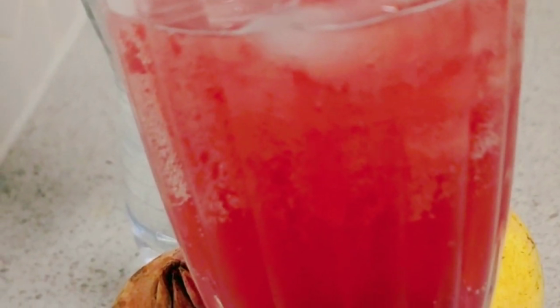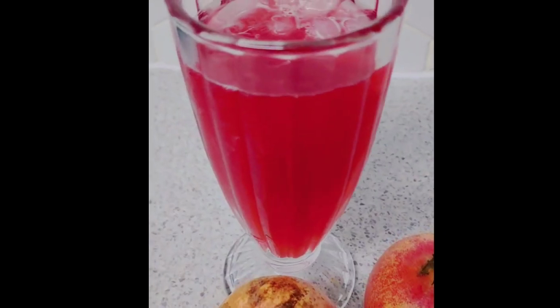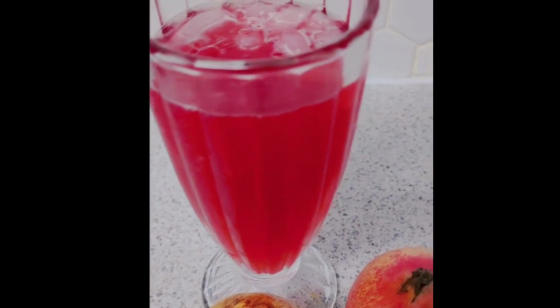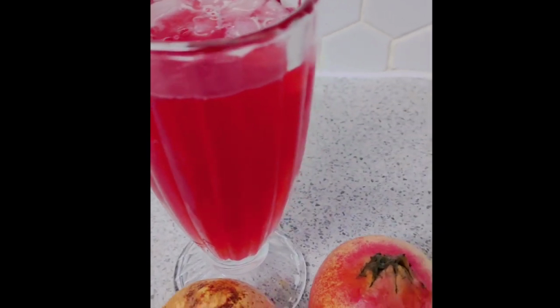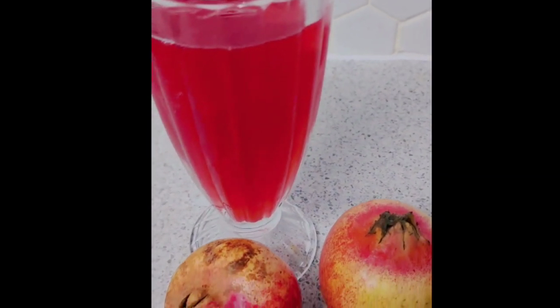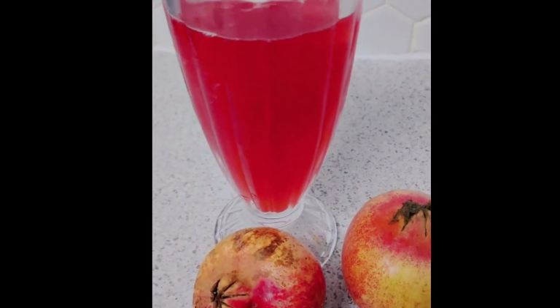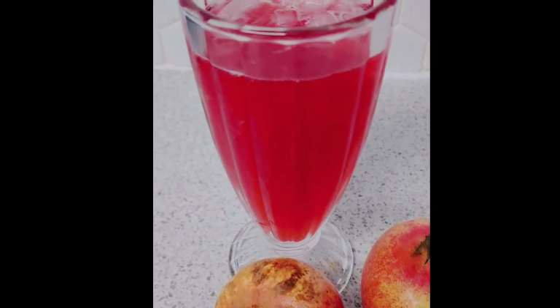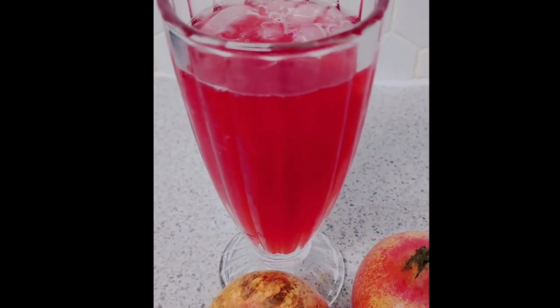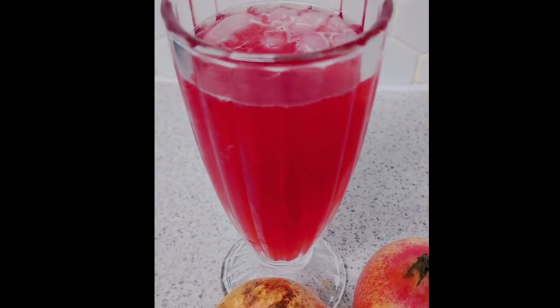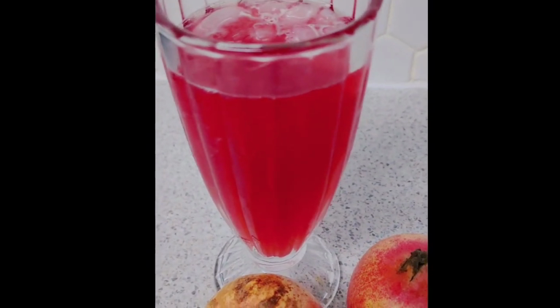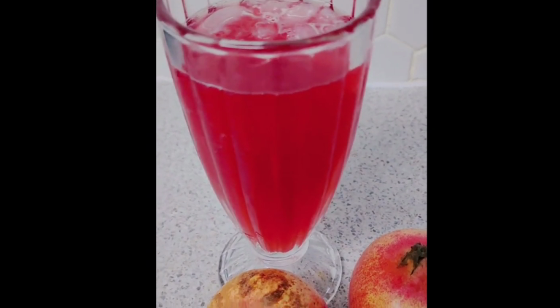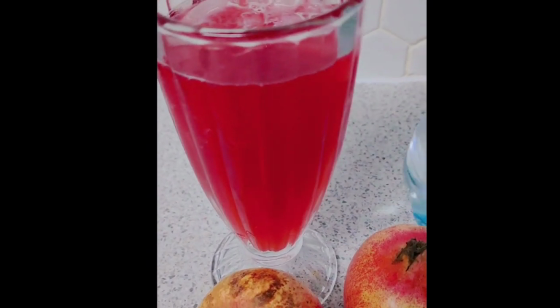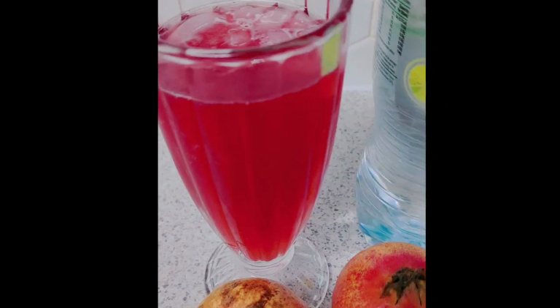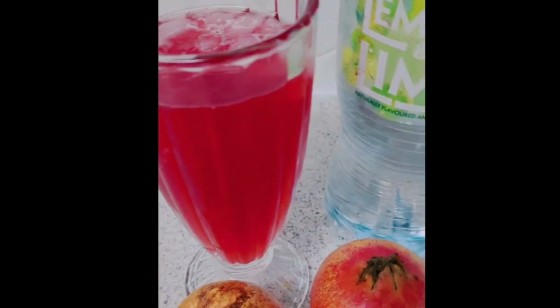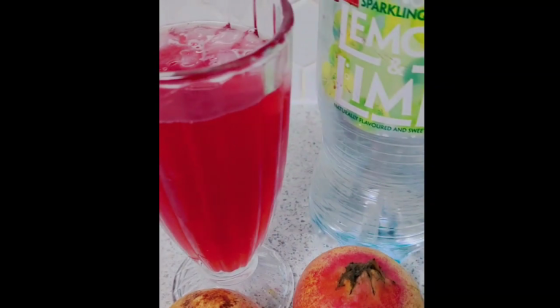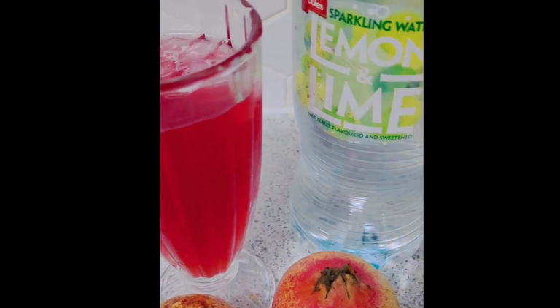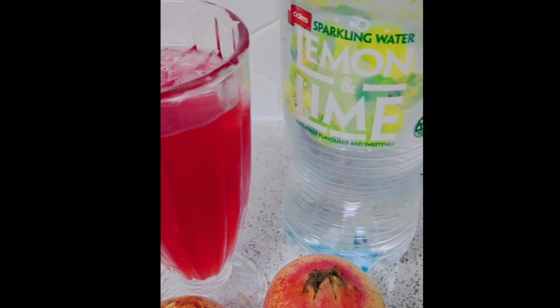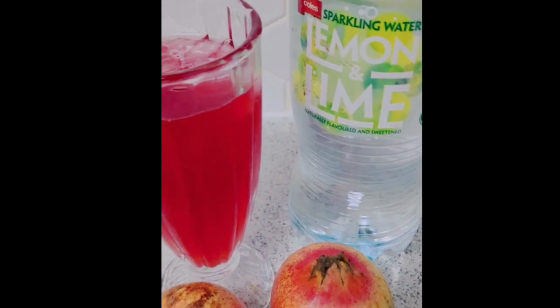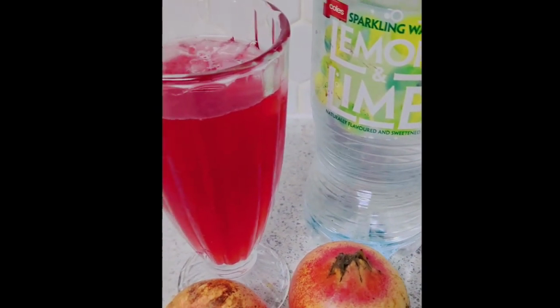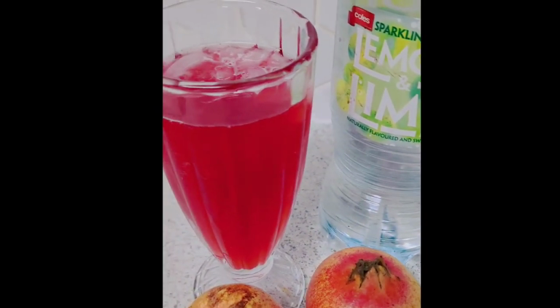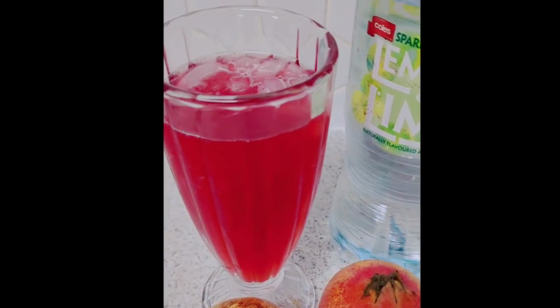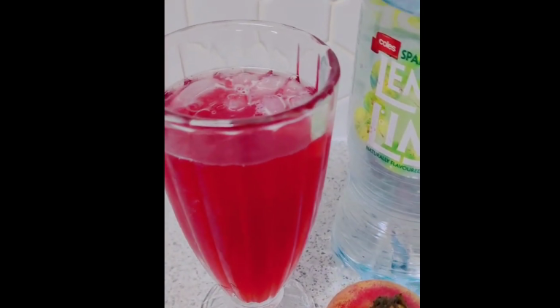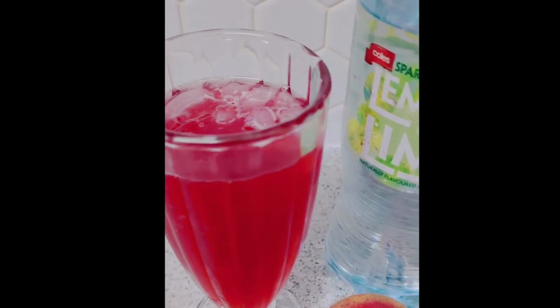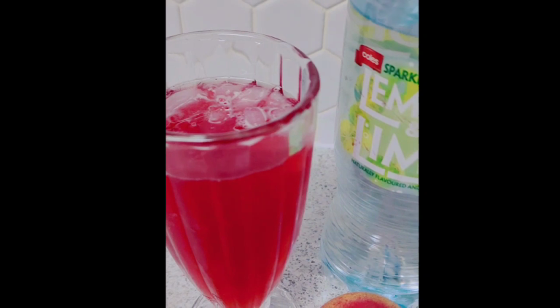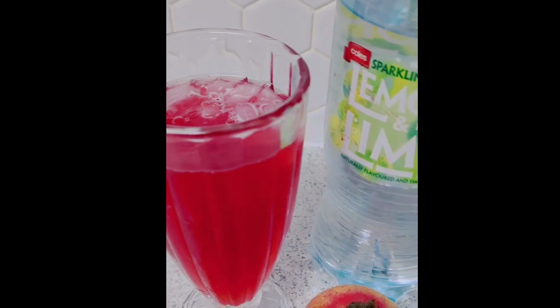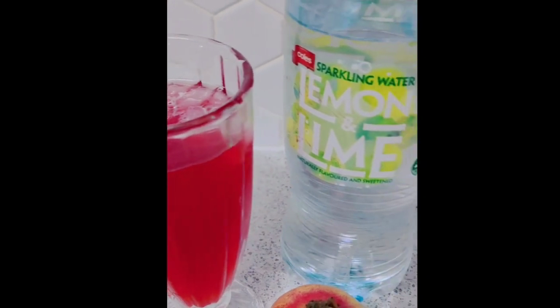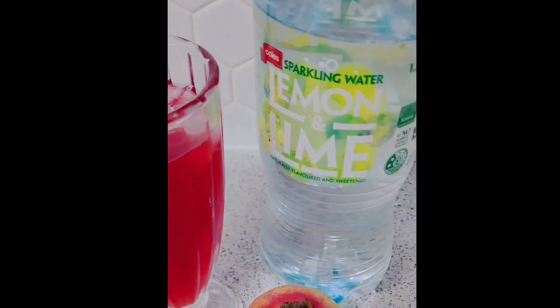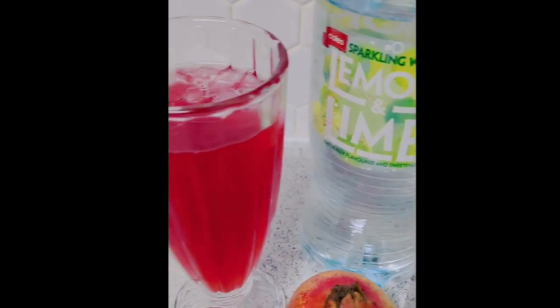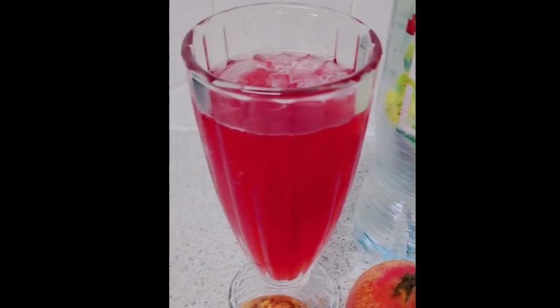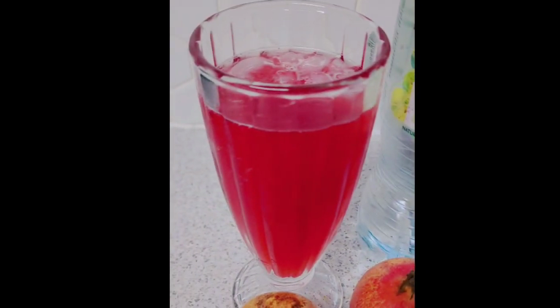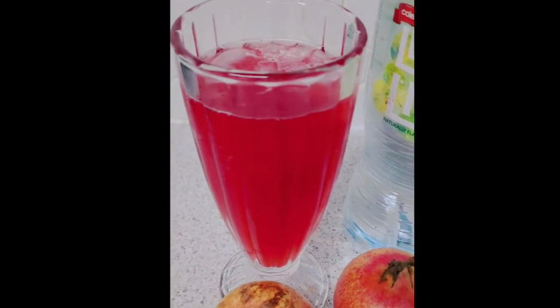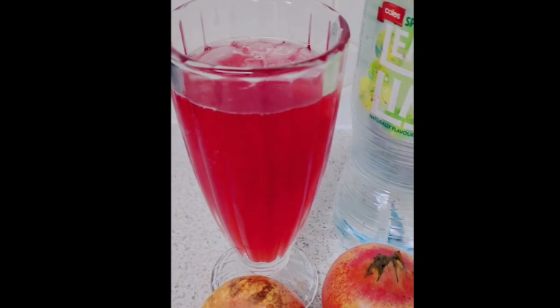This is so refreshing — pomegranate sparkling drink. You can call it a lemonade, but this is so nice. Have a good day!